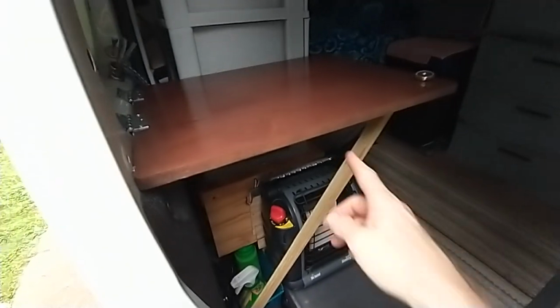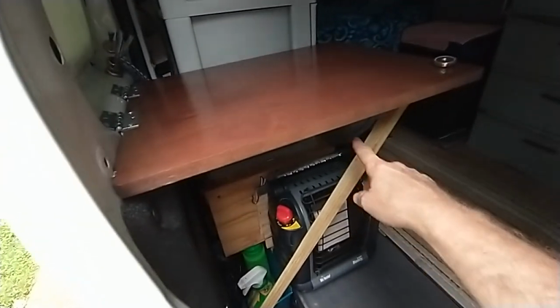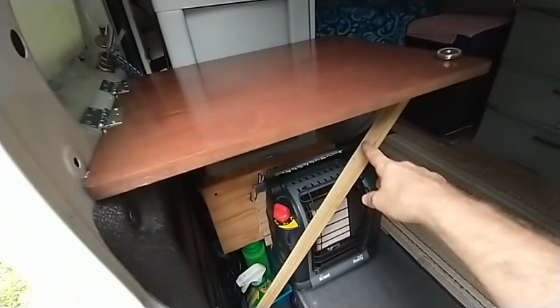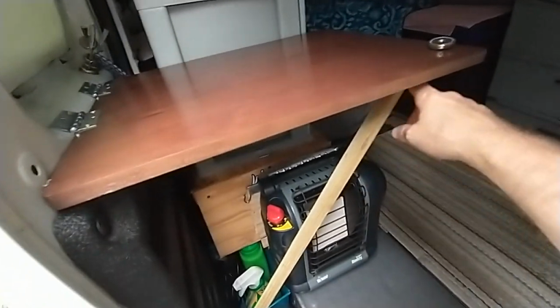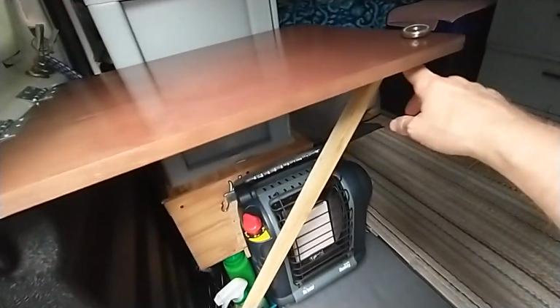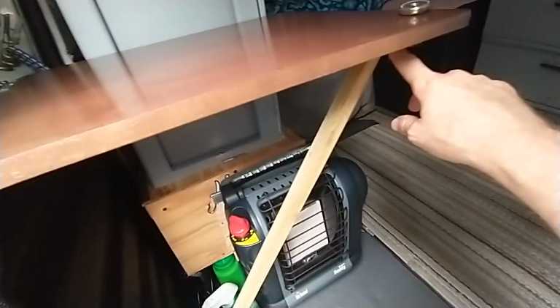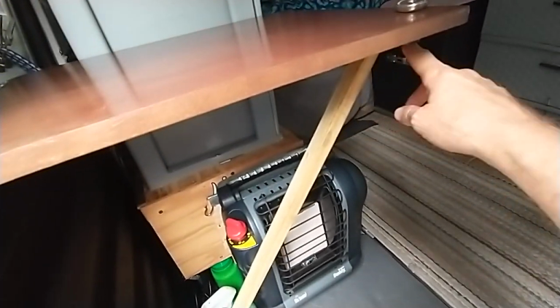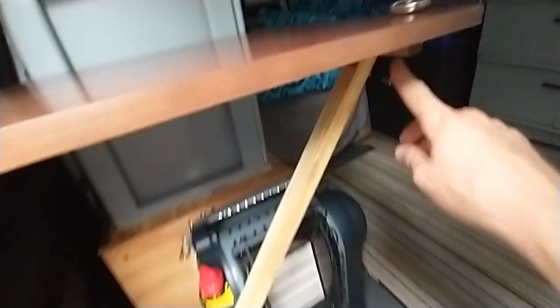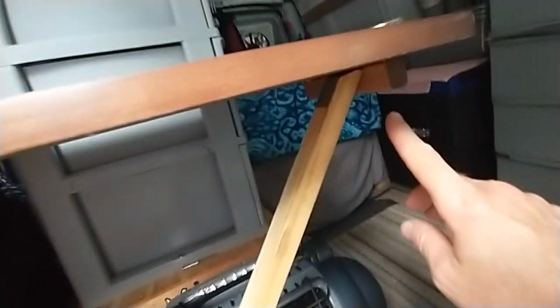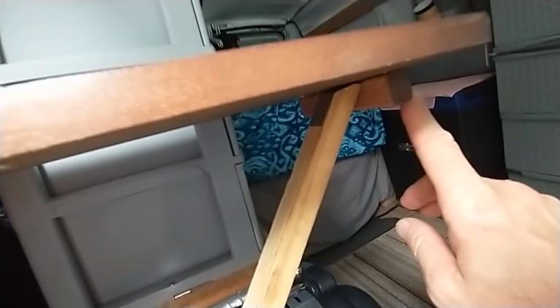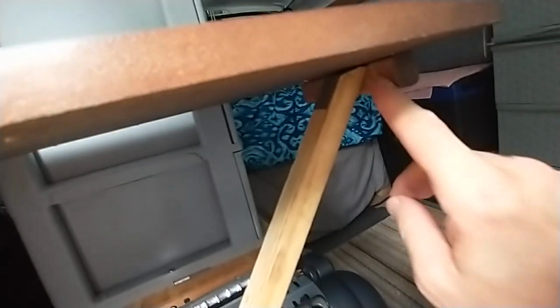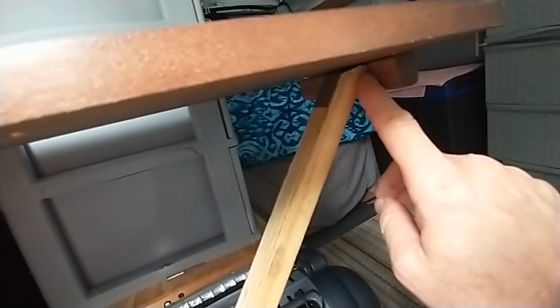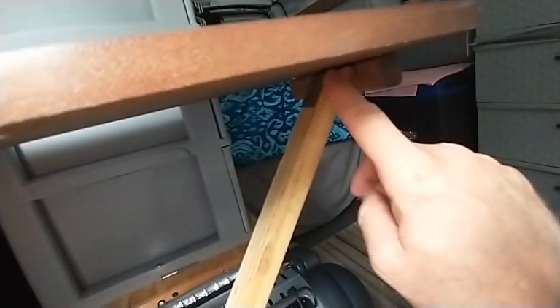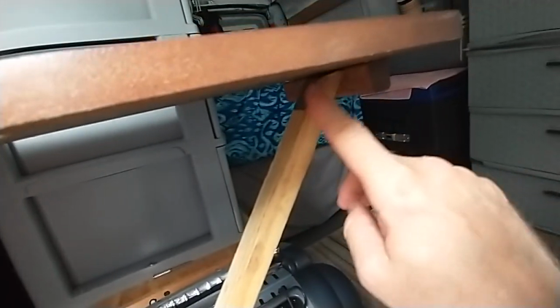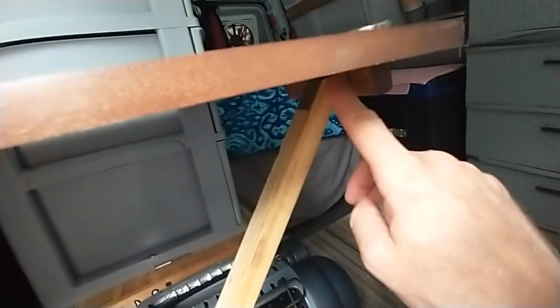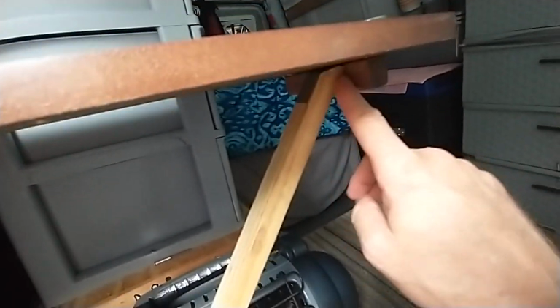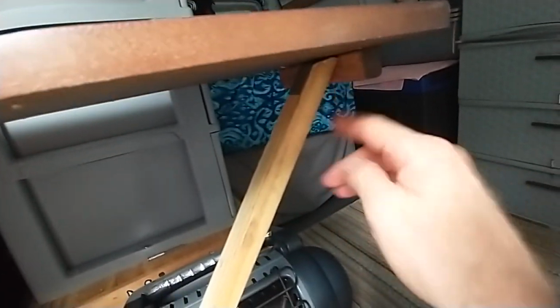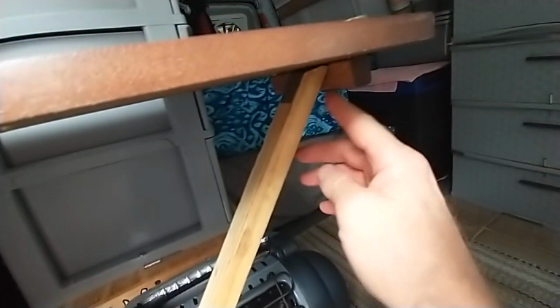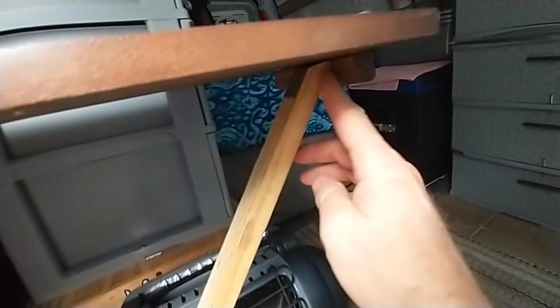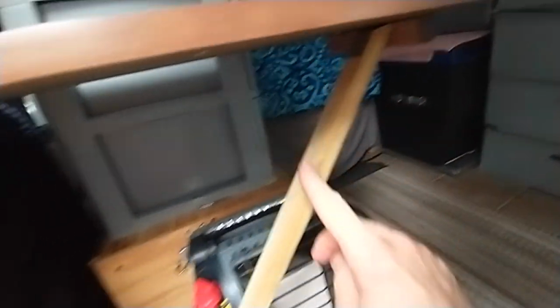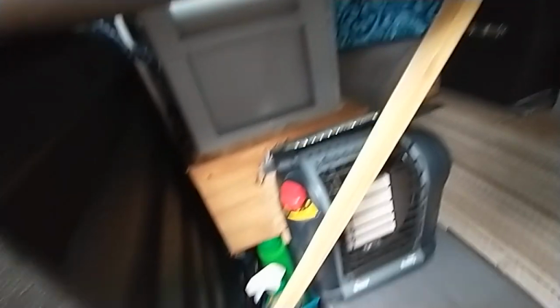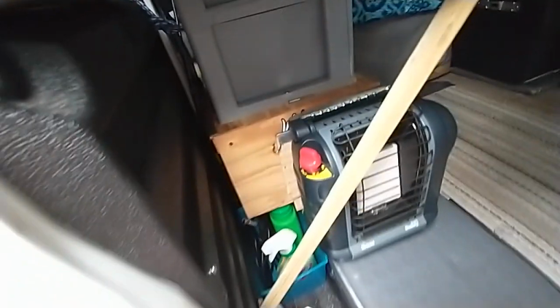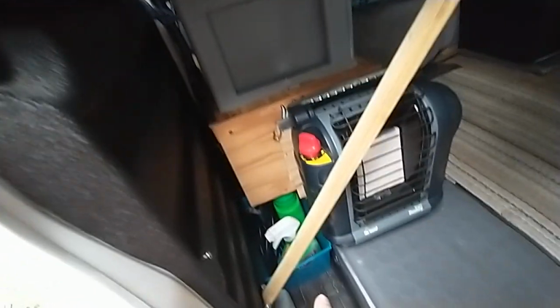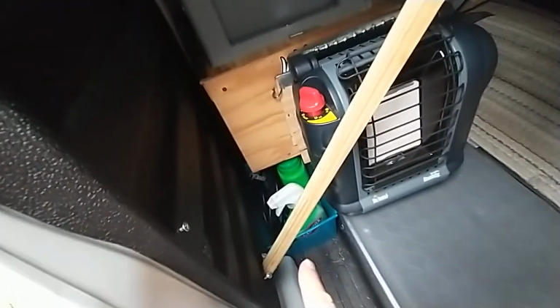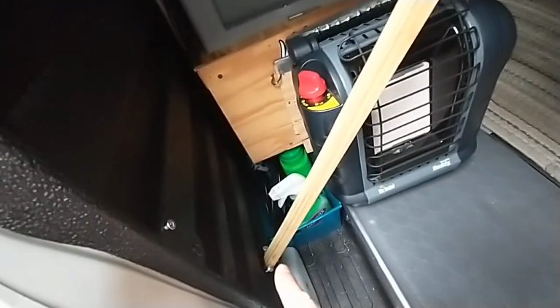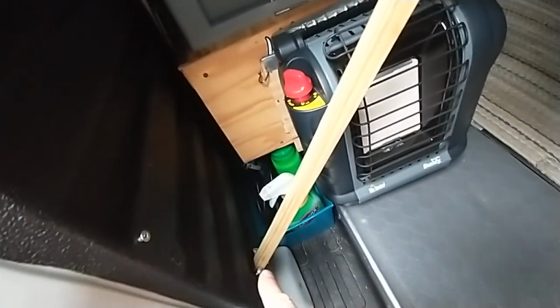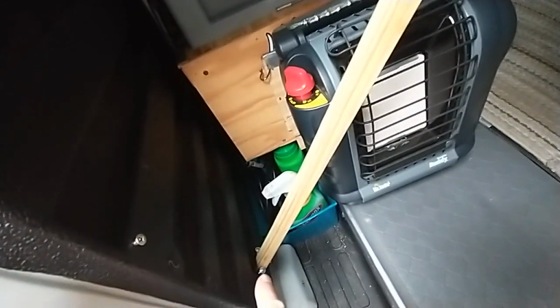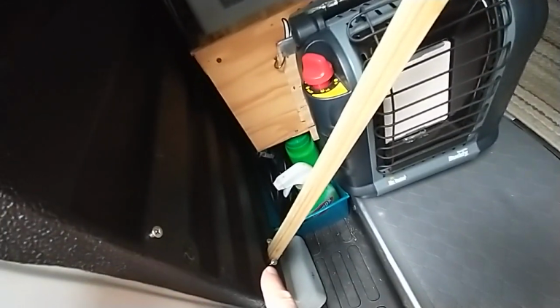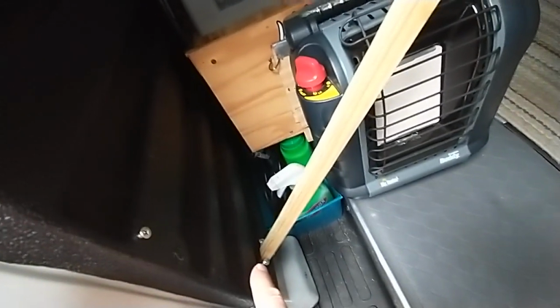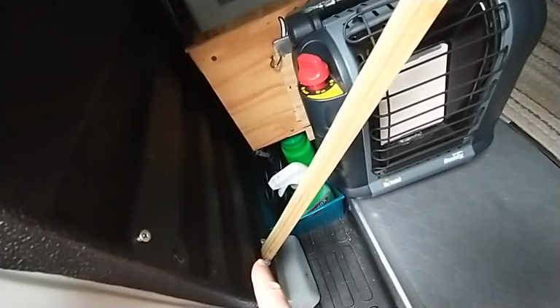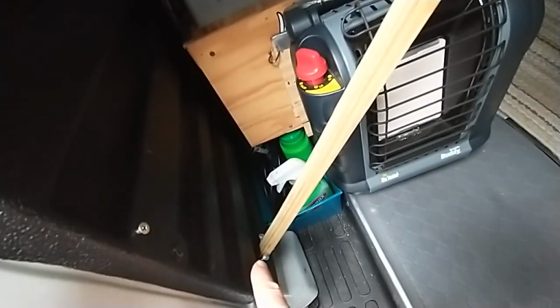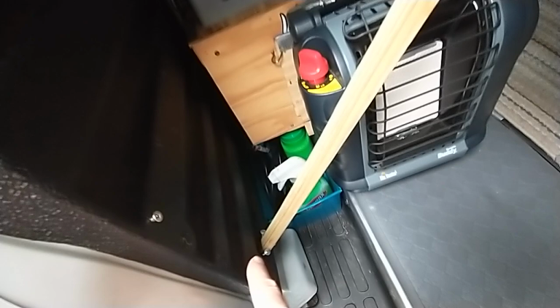So this leg is removable. It's got a little stop bracket under here right there, and I beveled off the leg so it'll hit against it. Down here I didn't want to mount it permanent, so I just got a little bracket built that the leg fits into.